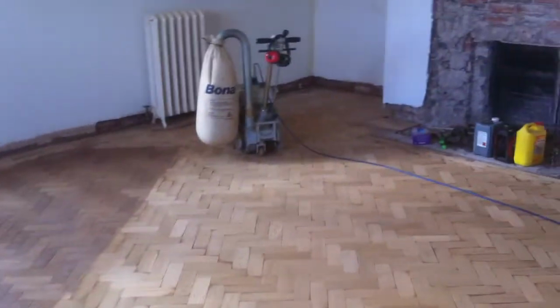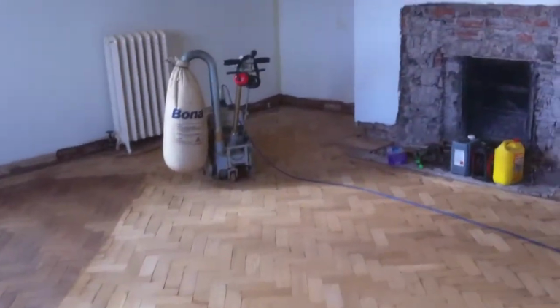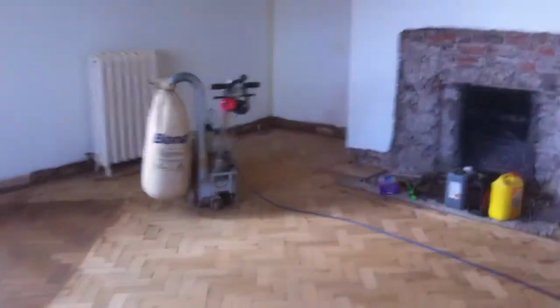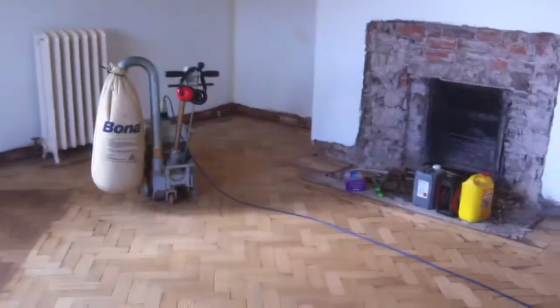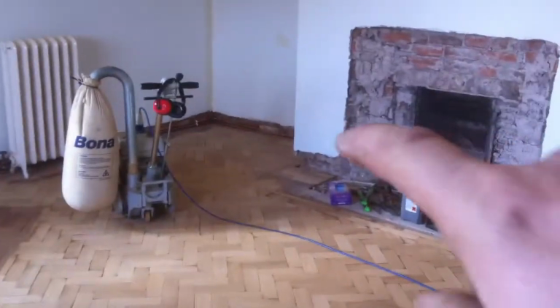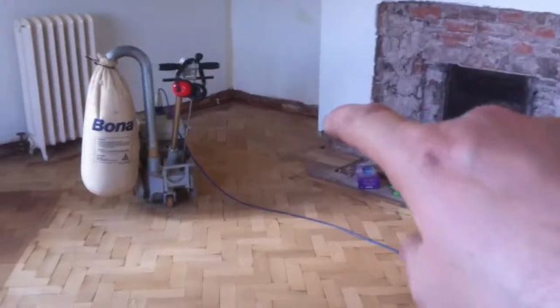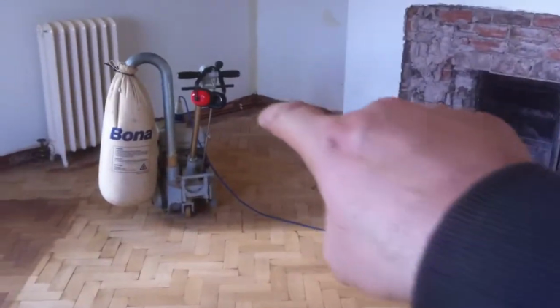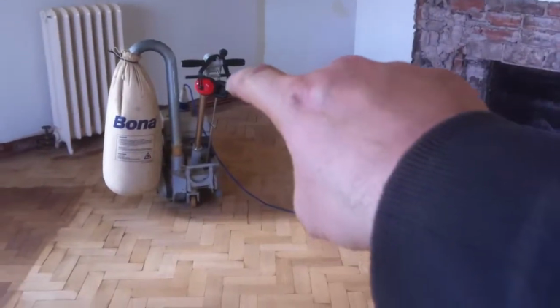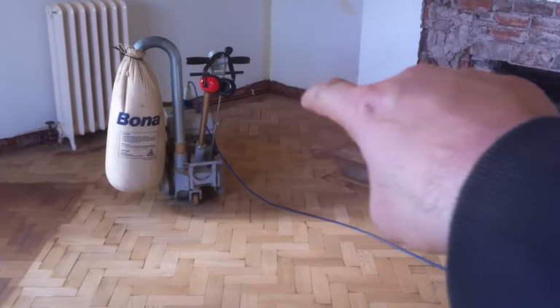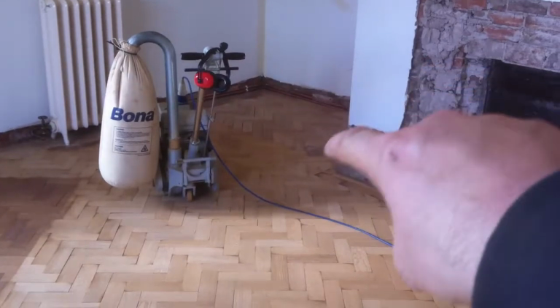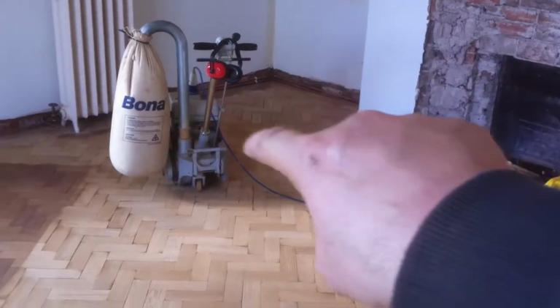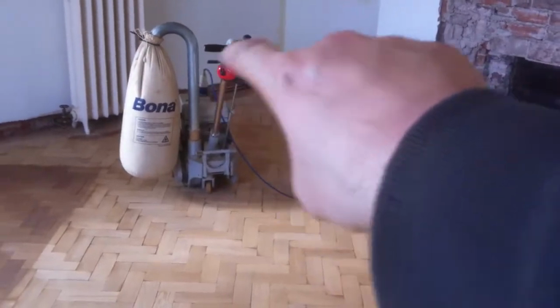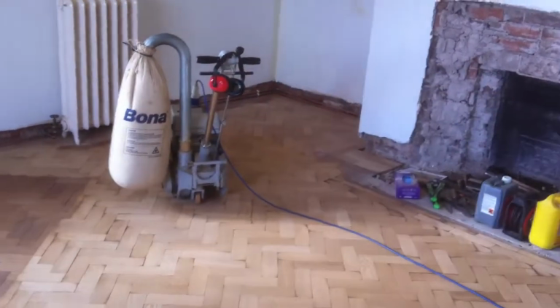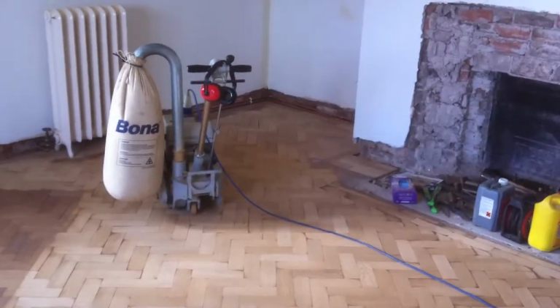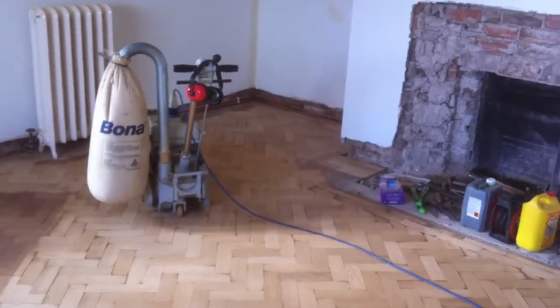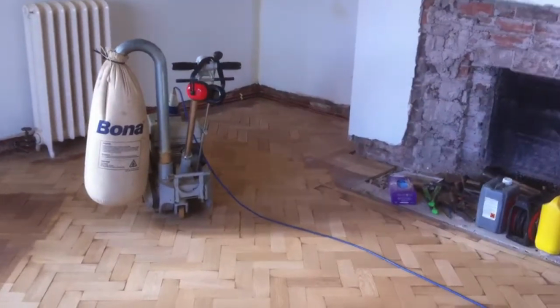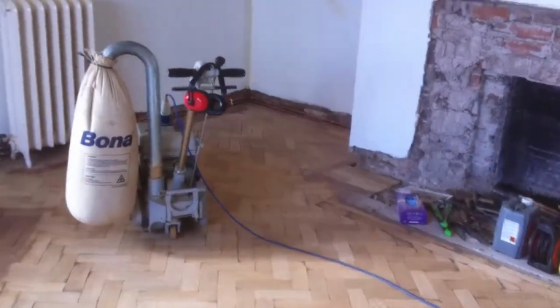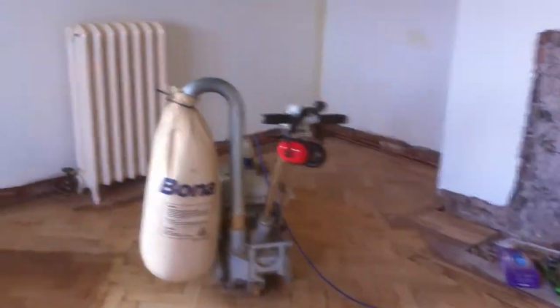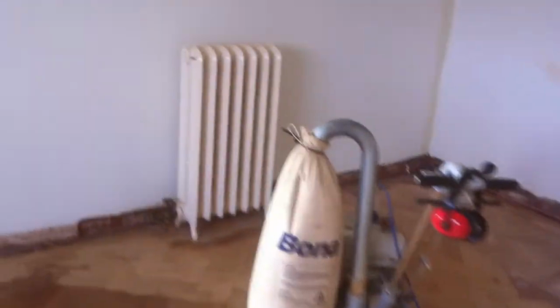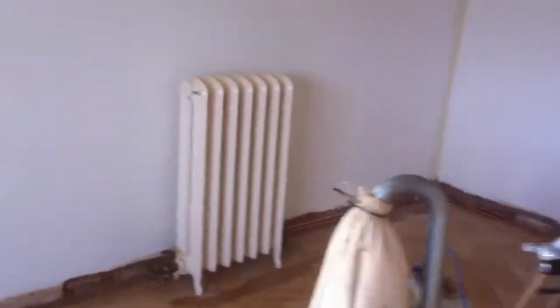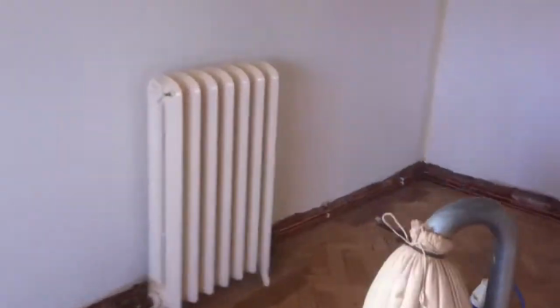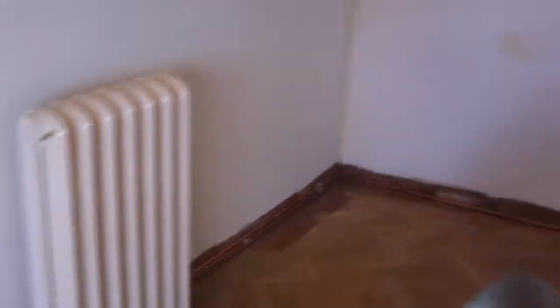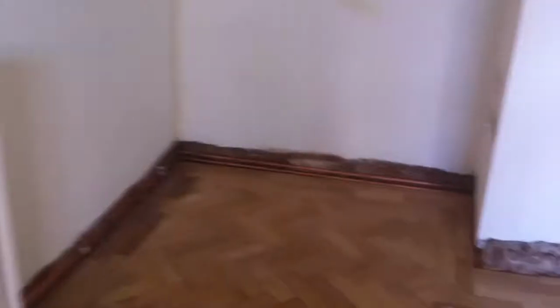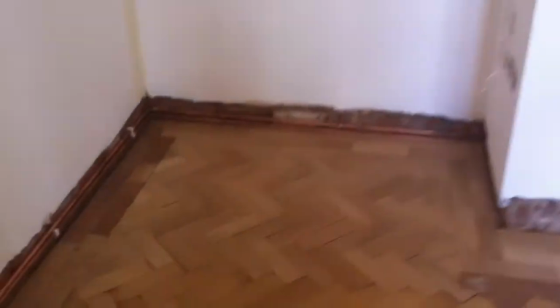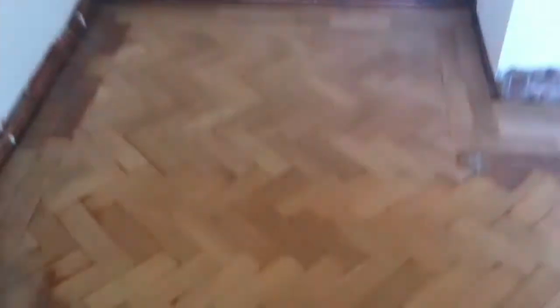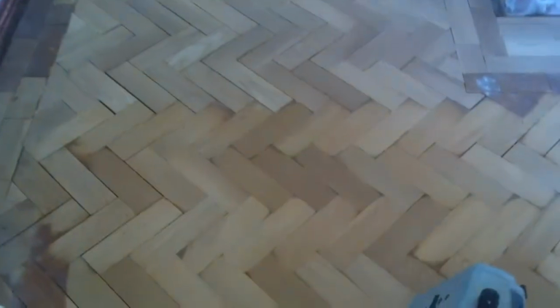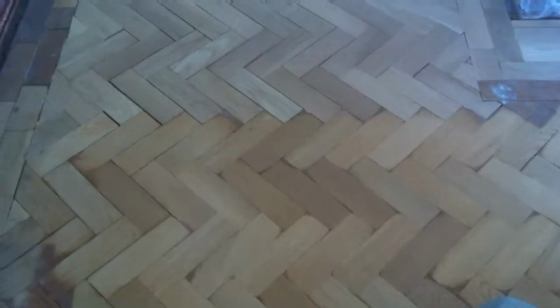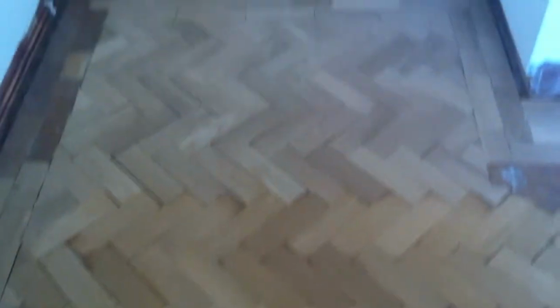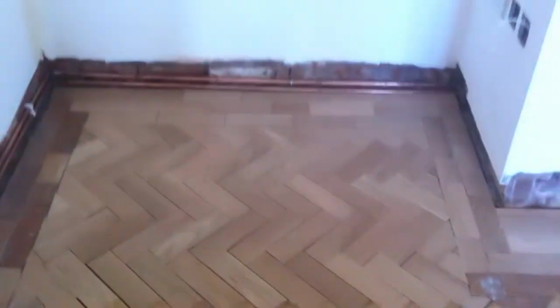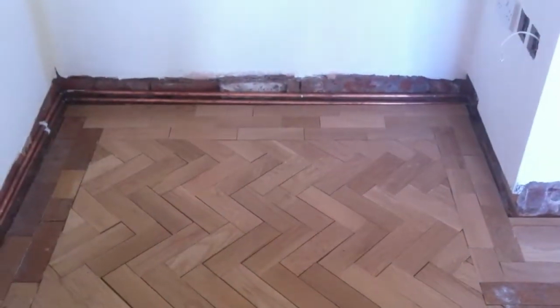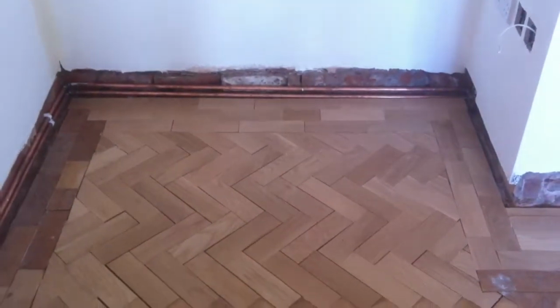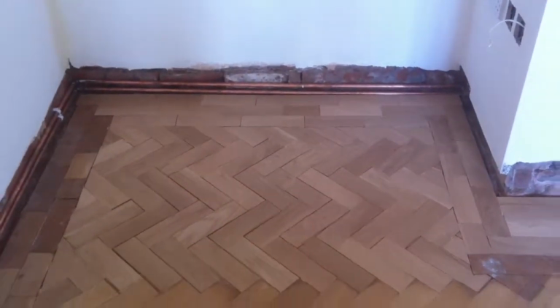Over in the corner, over there, we've done an infill, an oak repair. Let's go over there and look. That's it, you can see the slight difference there. That's it all done.